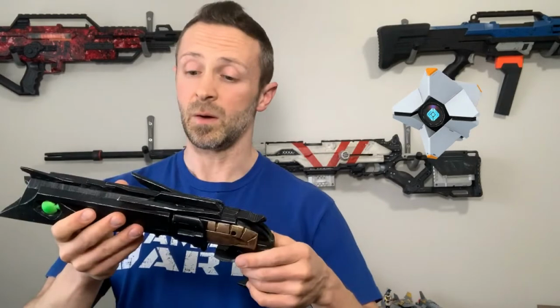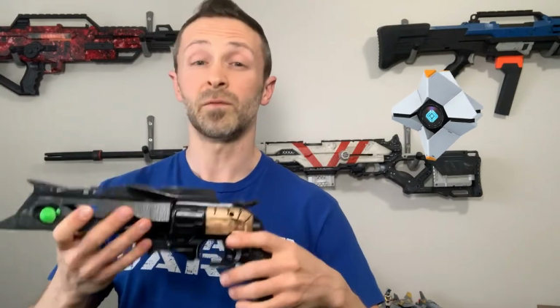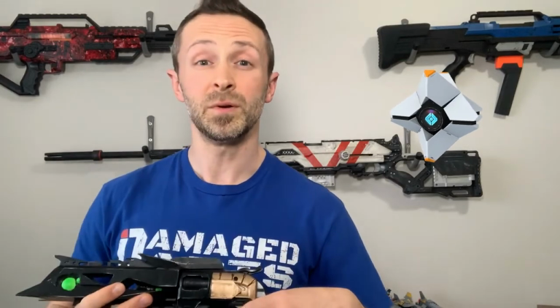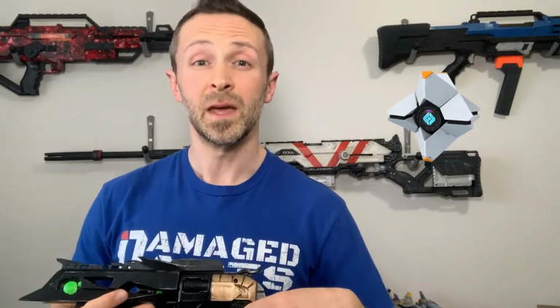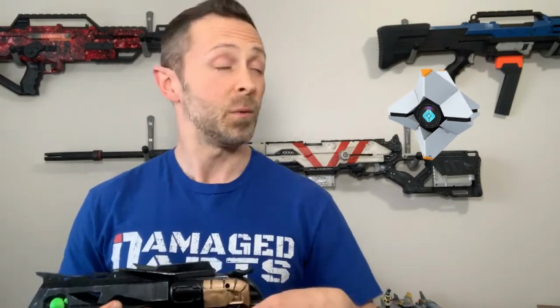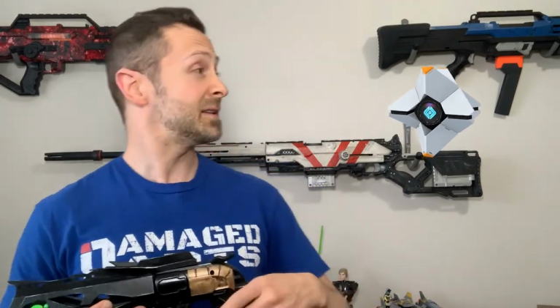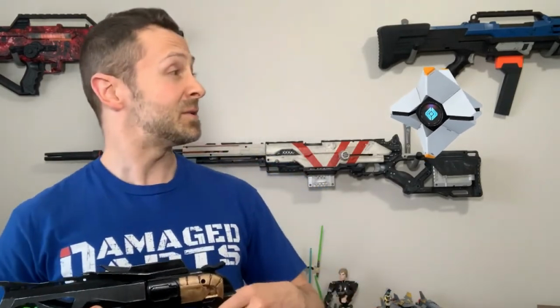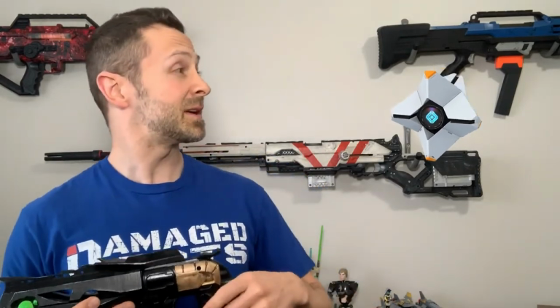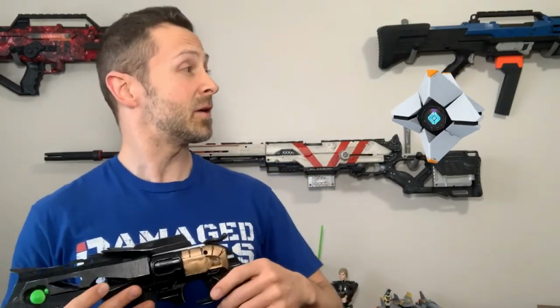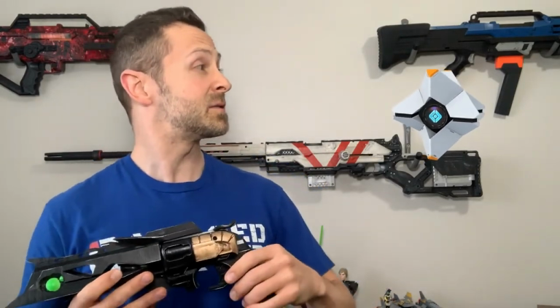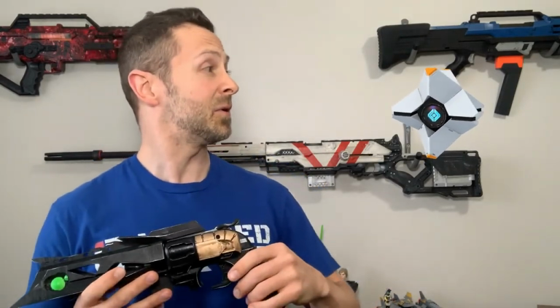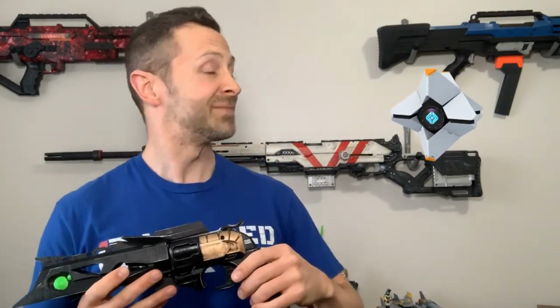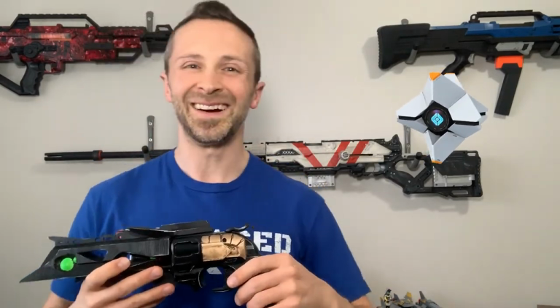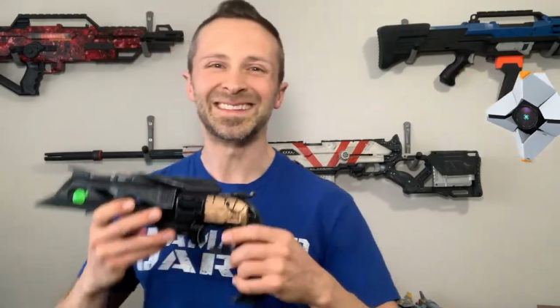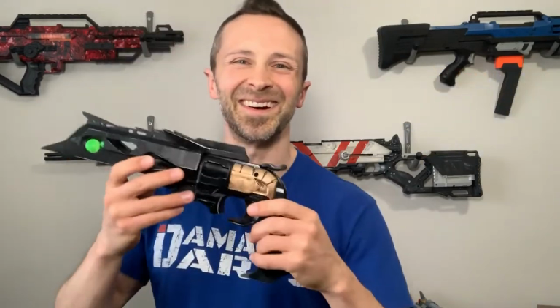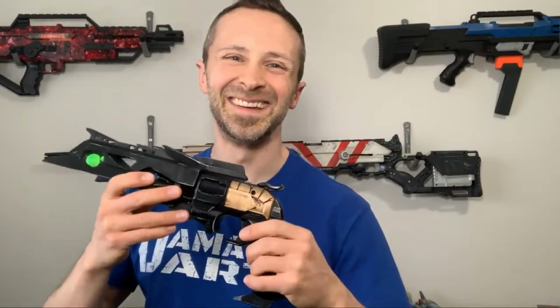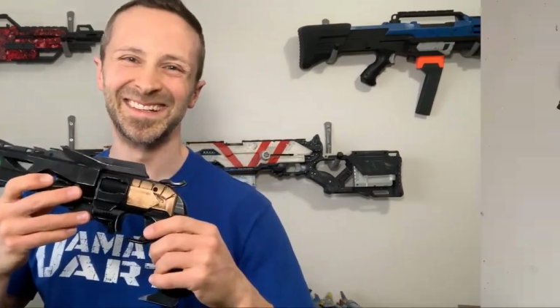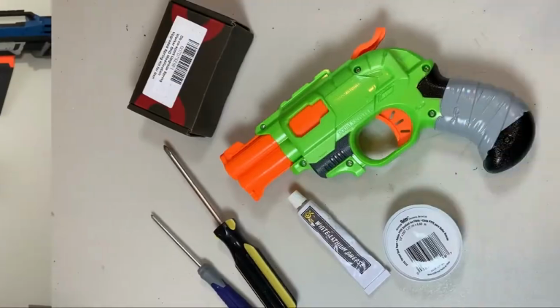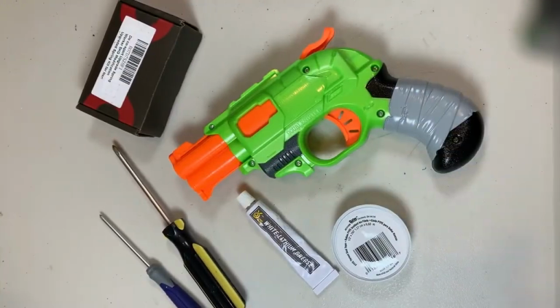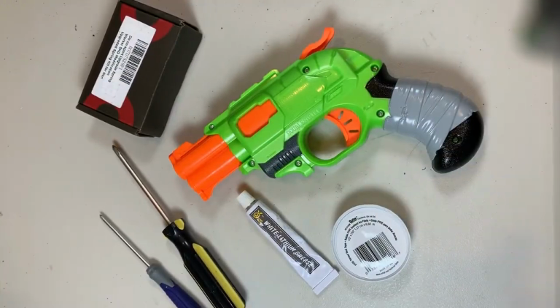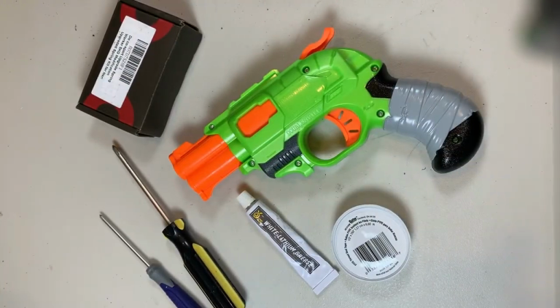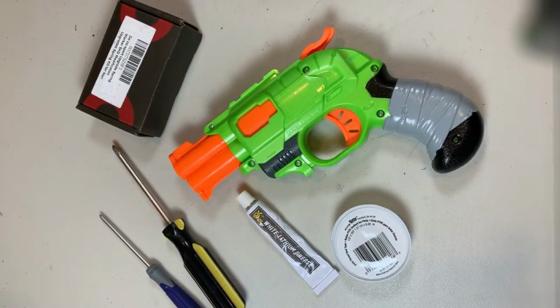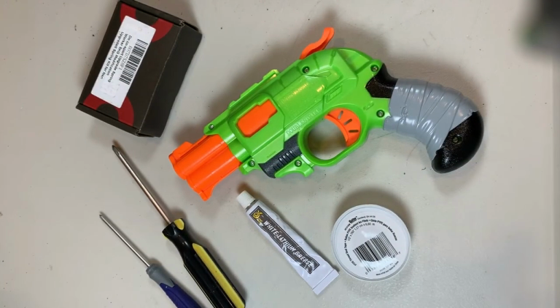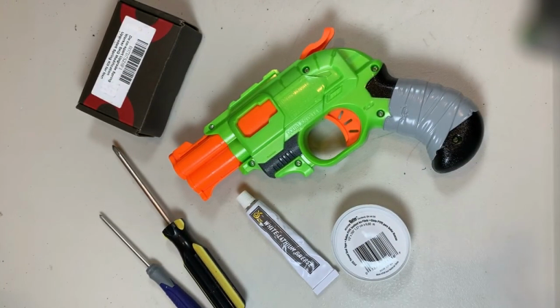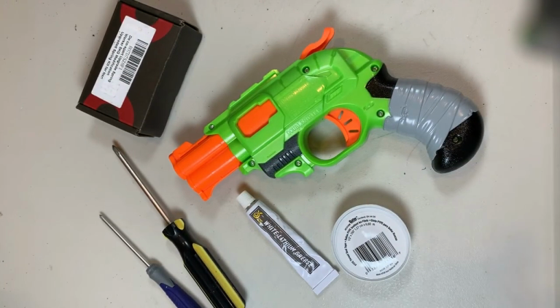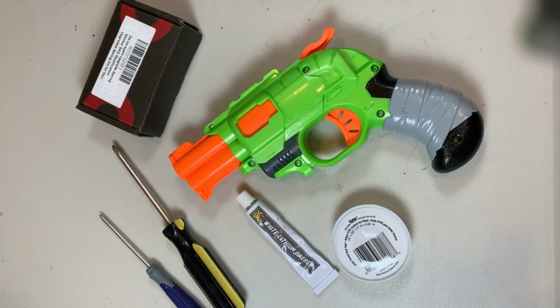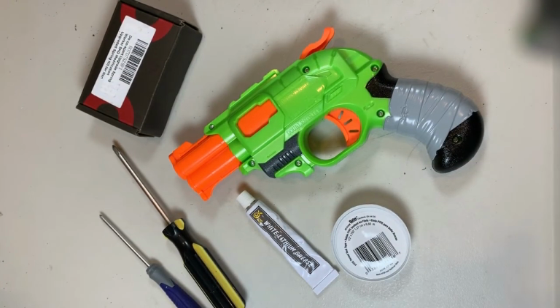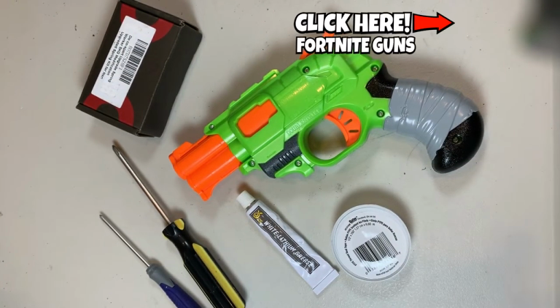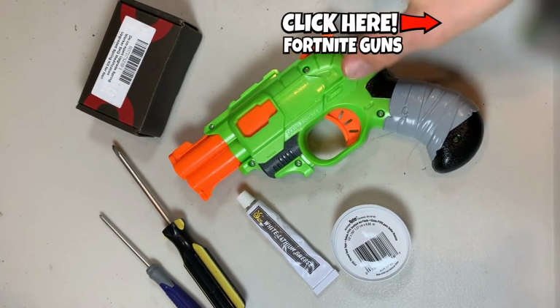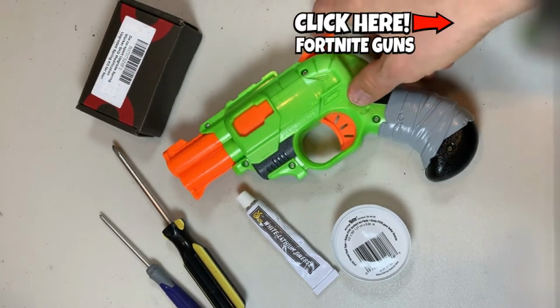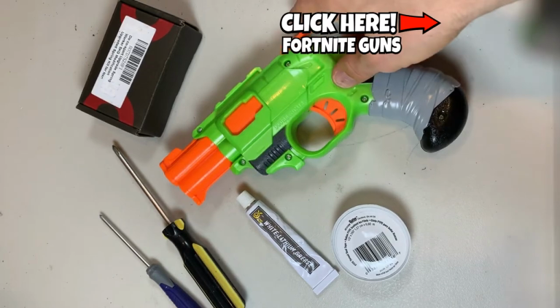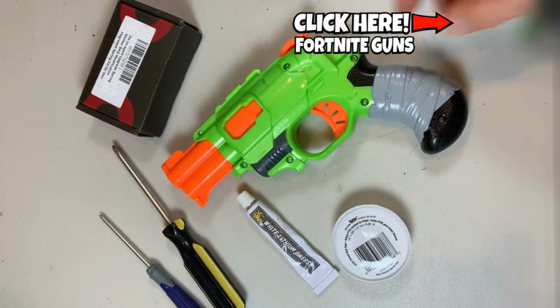Without further ado, what do you think — should we get started on that tutorial? Alright, let's get started. So what we're going to be using in this modification today is of course the Nerf Double Strike.